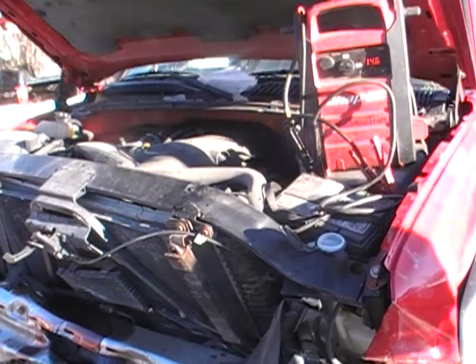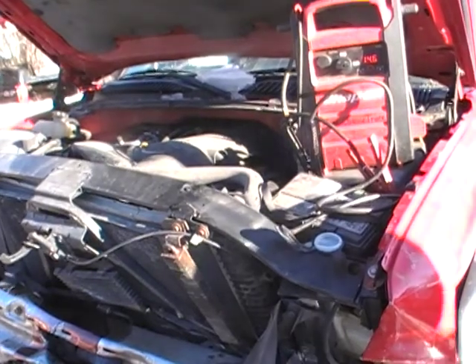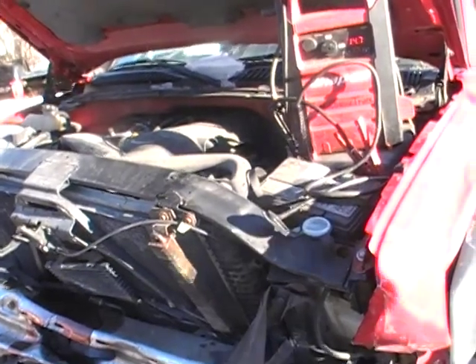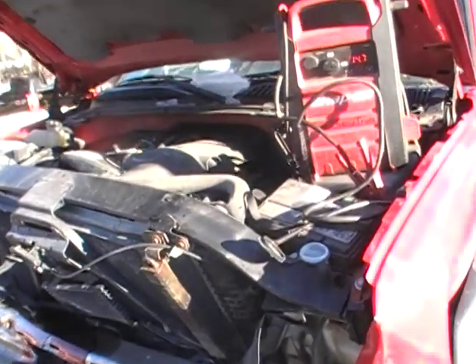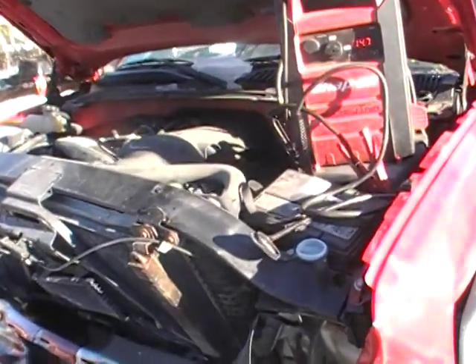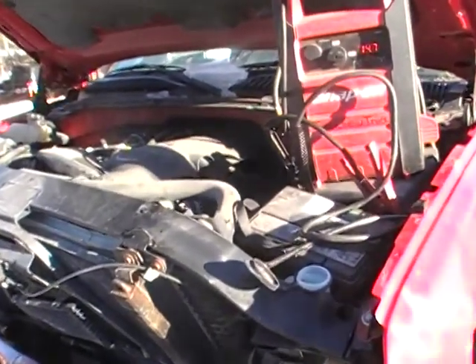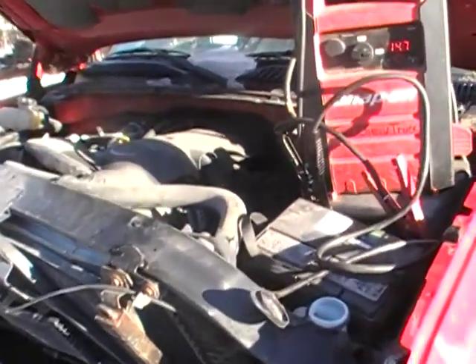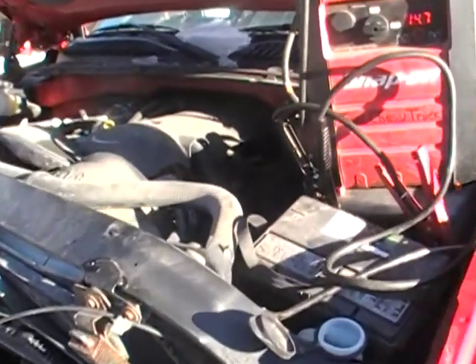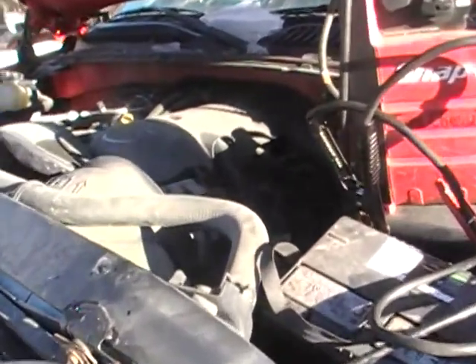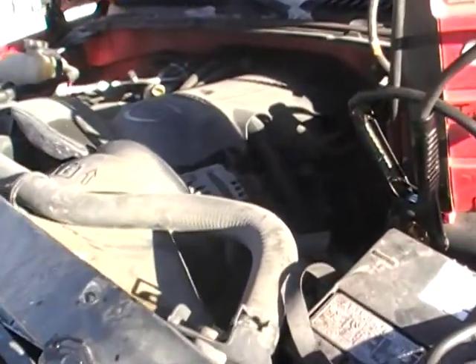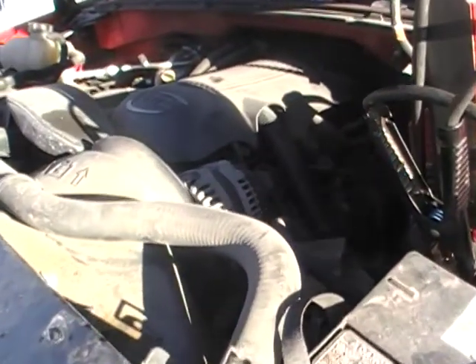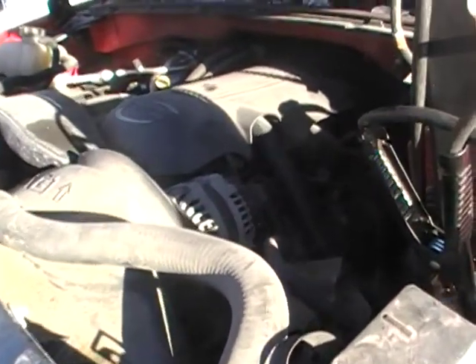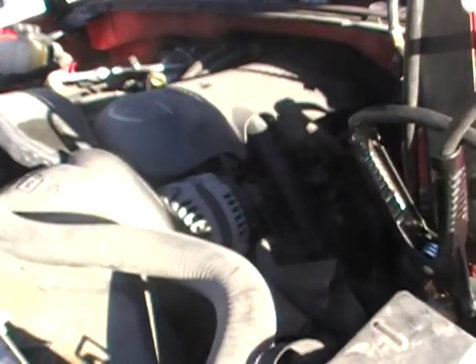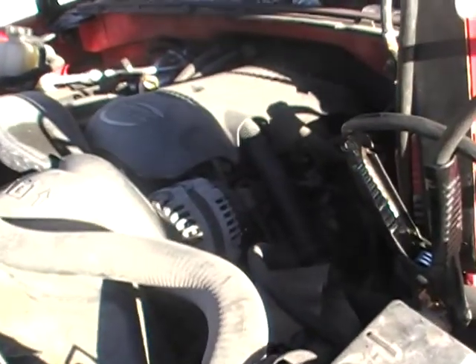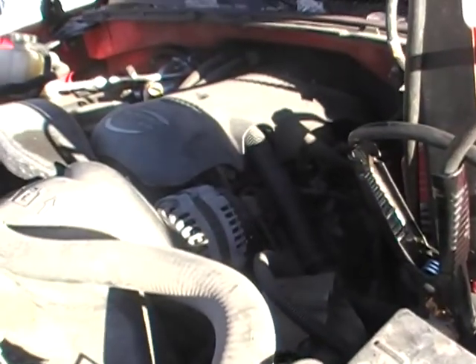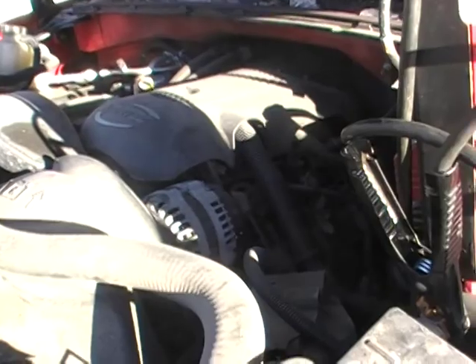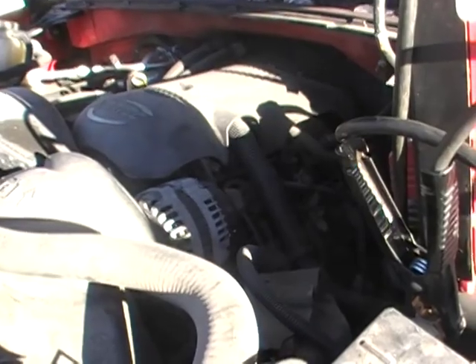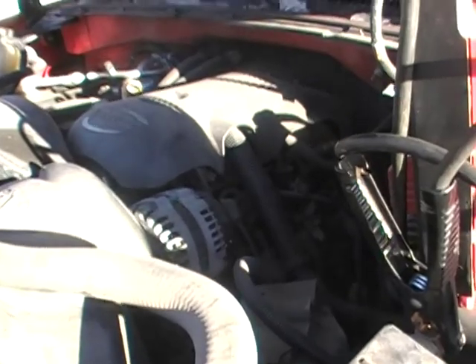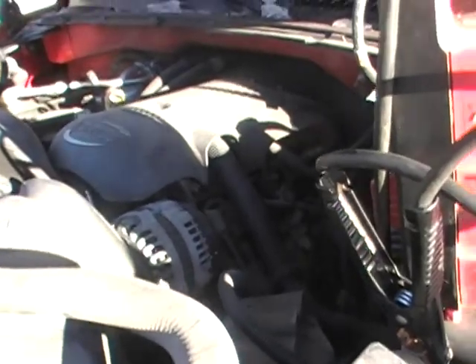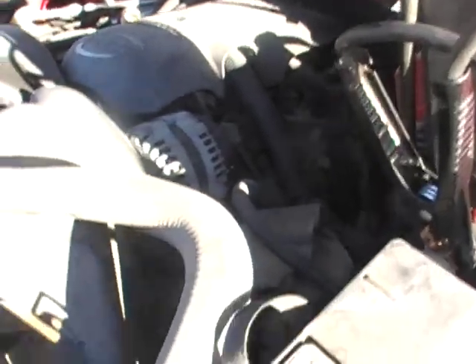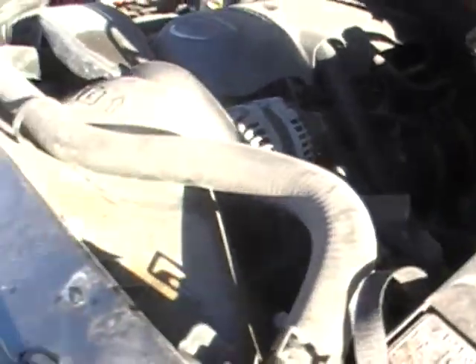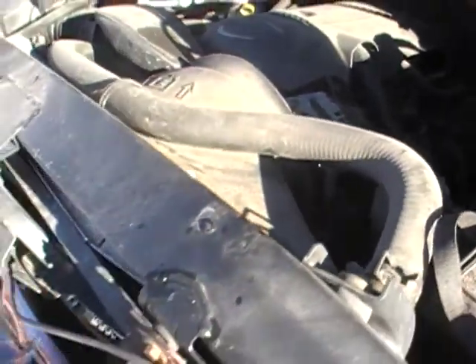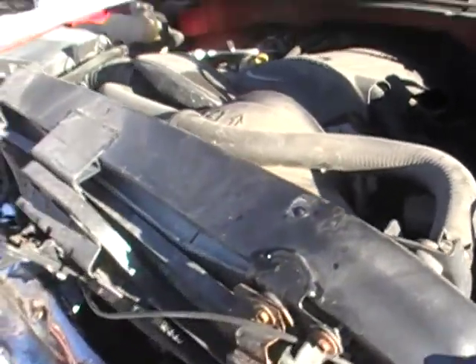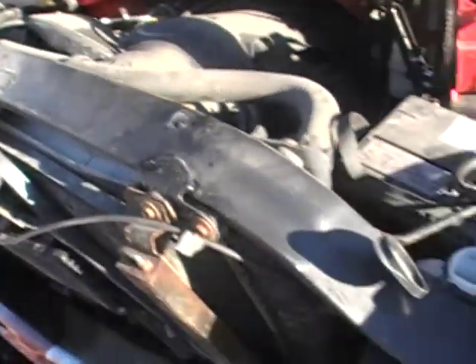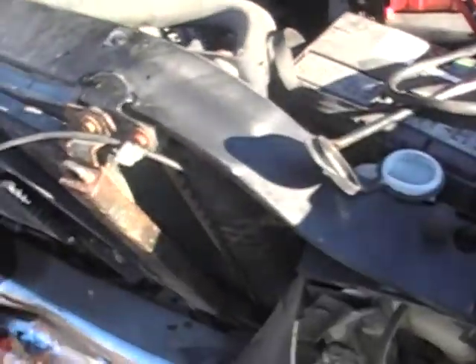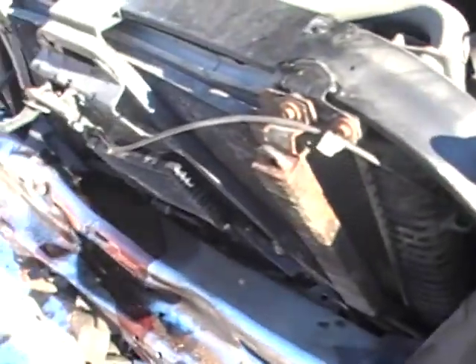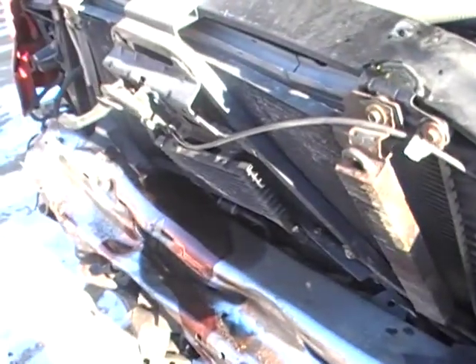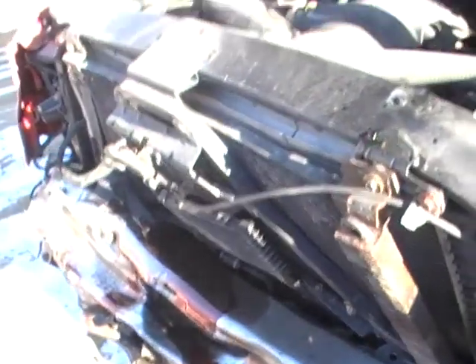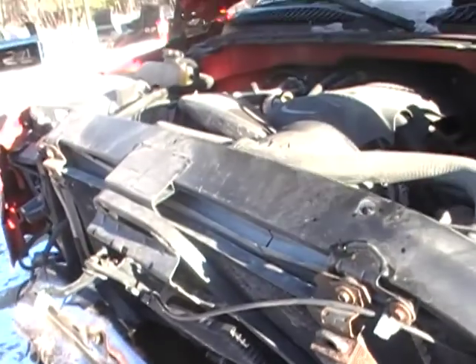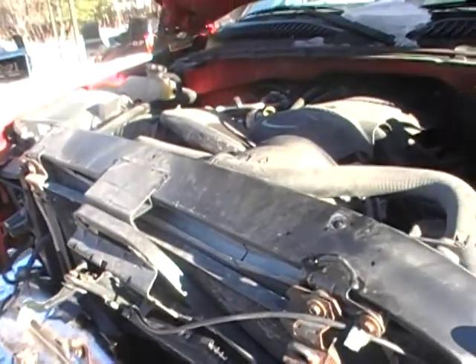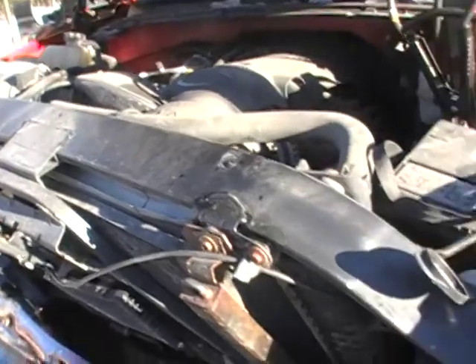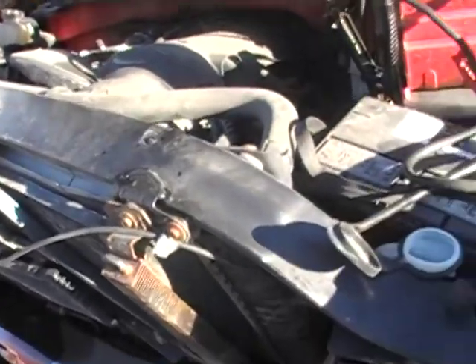Hey and welcome to Just Chevy Trucks. Today we're going to do a quick video on a 2003 6-liter engine. Obviously this has been pushed in. I've got franny fluid, so we're going to make this quick.